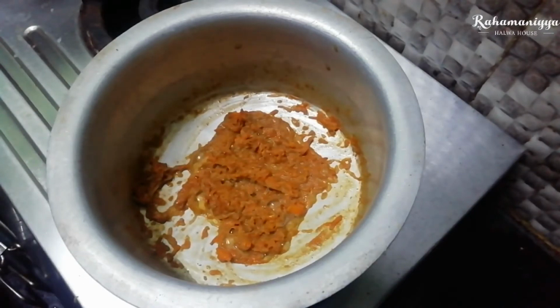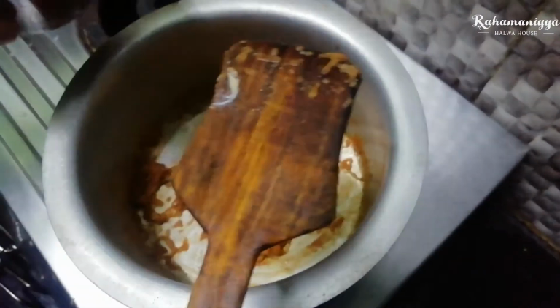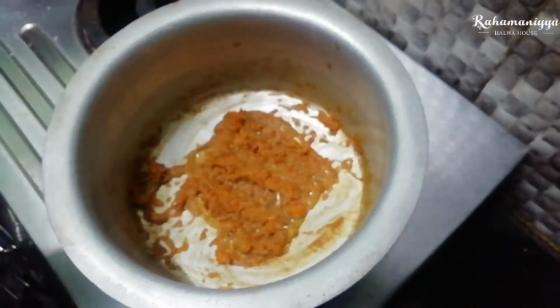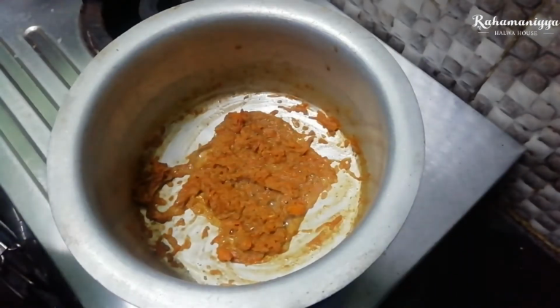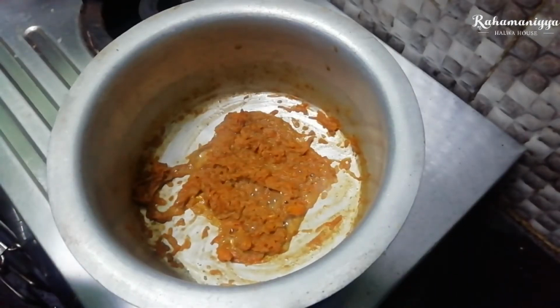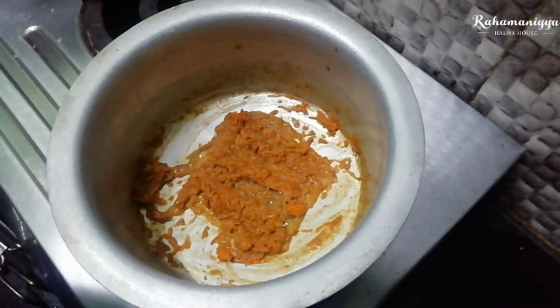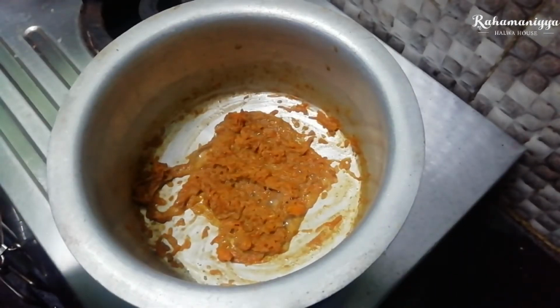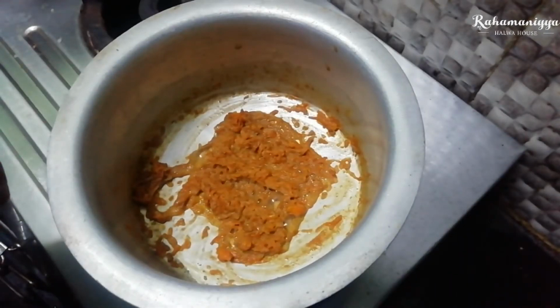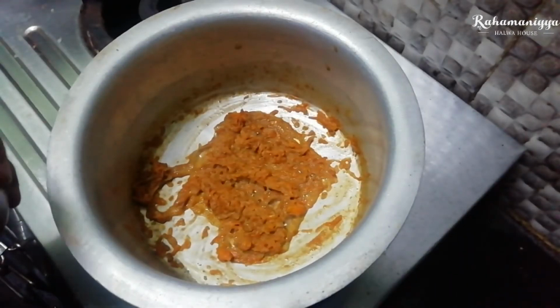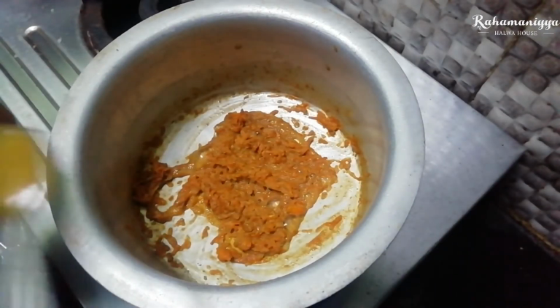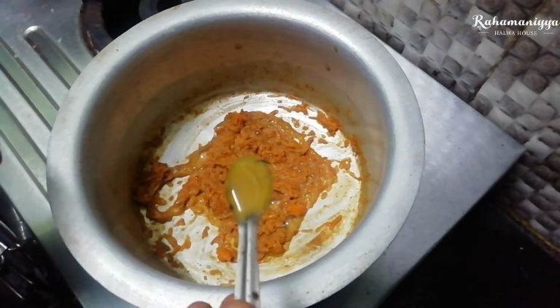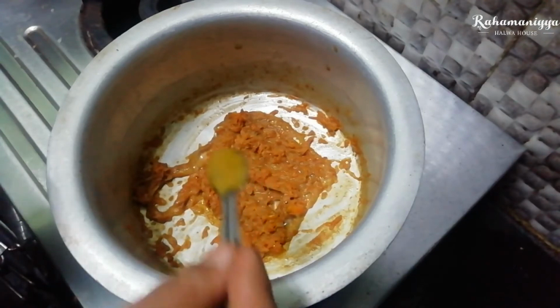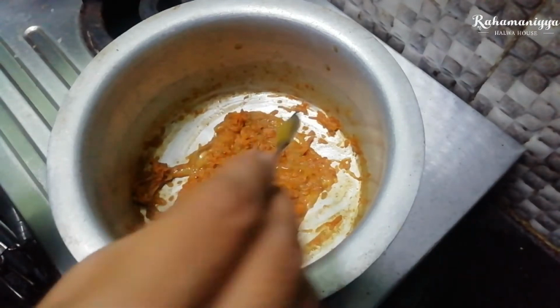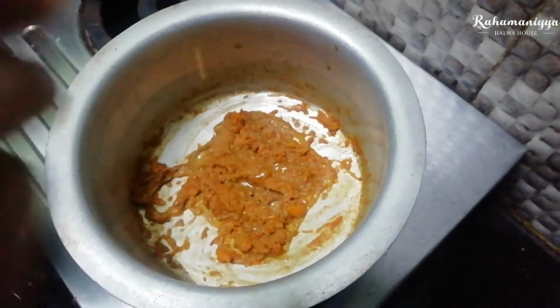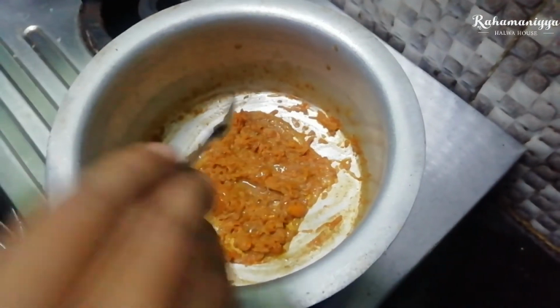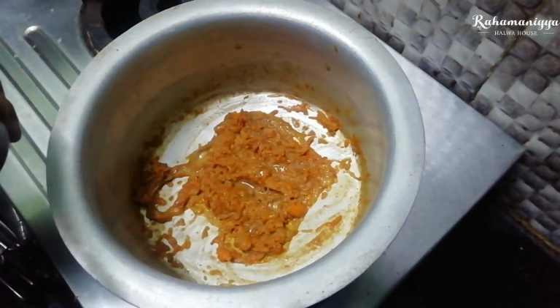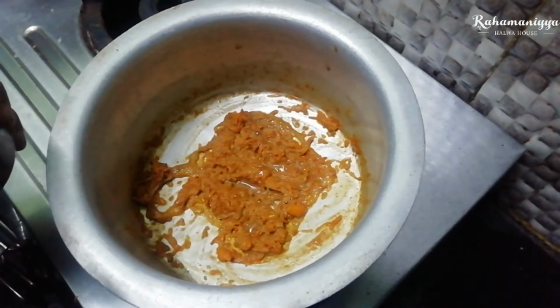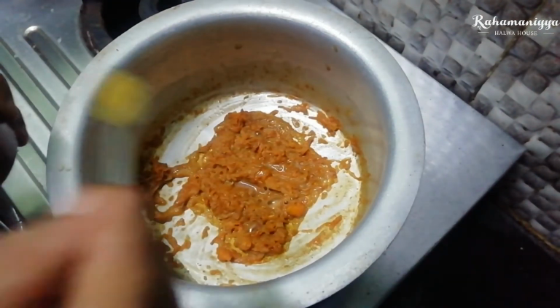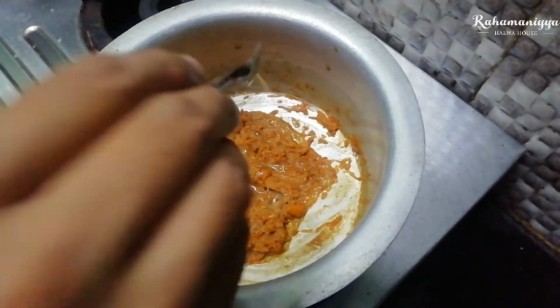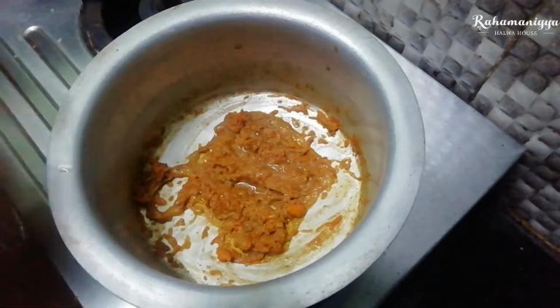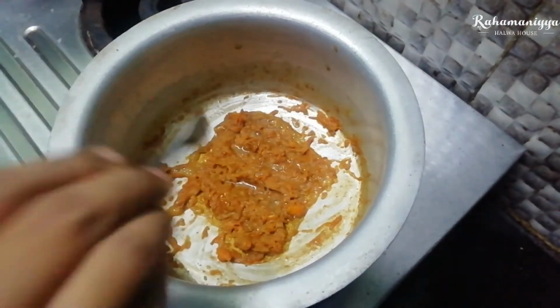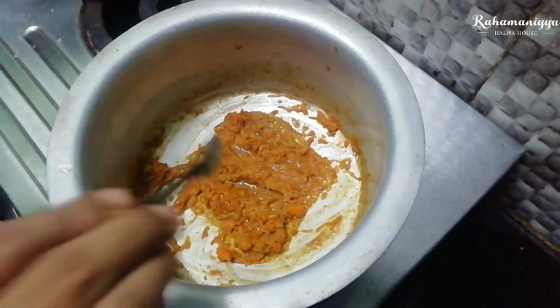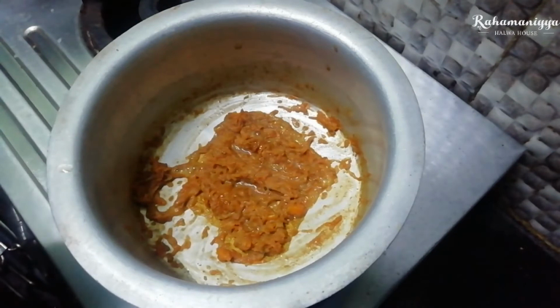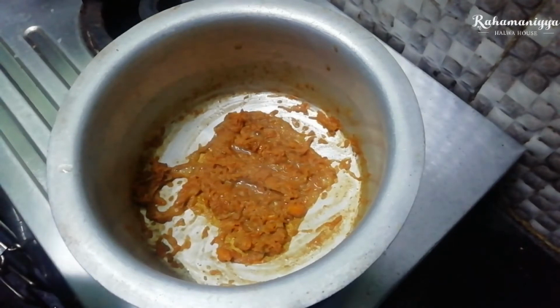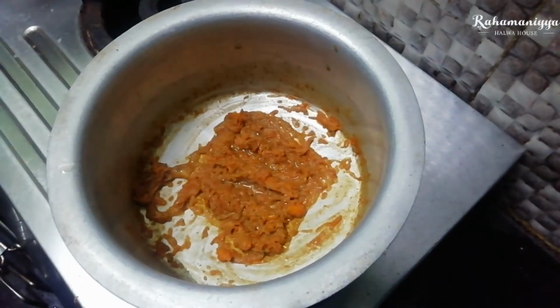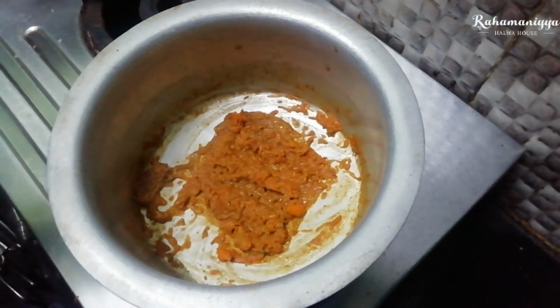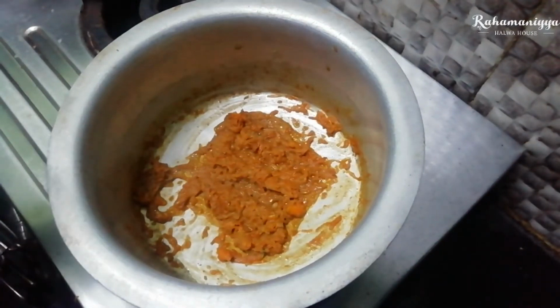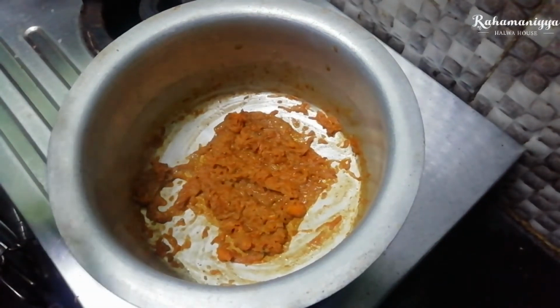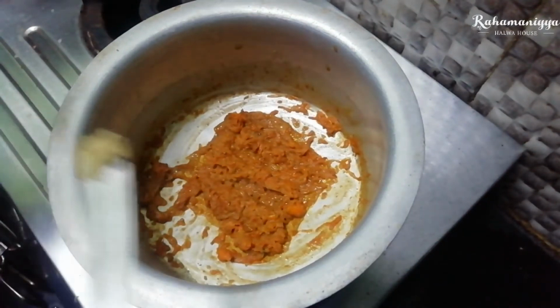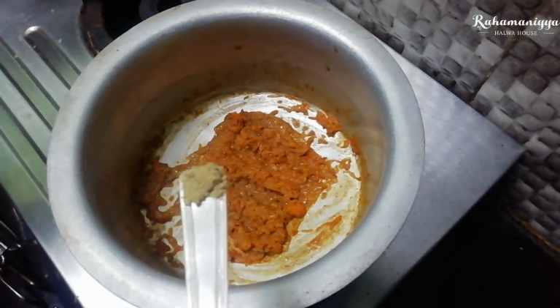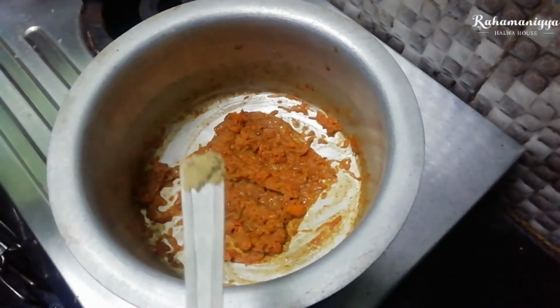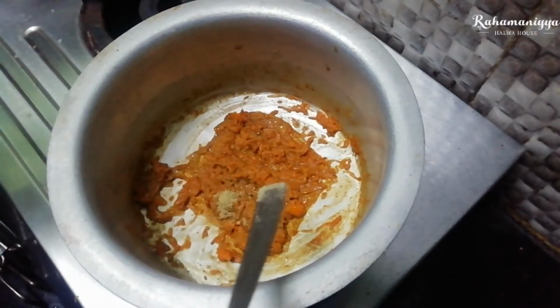You can see that the carrot has absorbed the whole milk. At the end of the time, add two to three tablespoons of ghee and one tablespoon of cardamom powder. Mix it well.